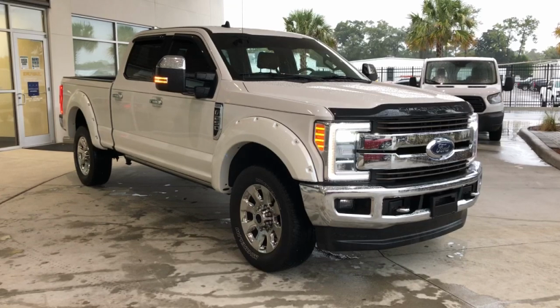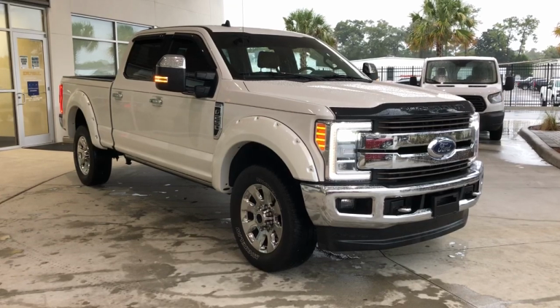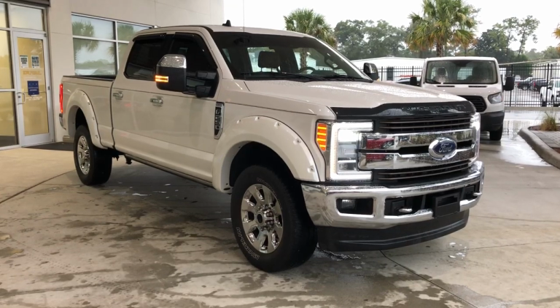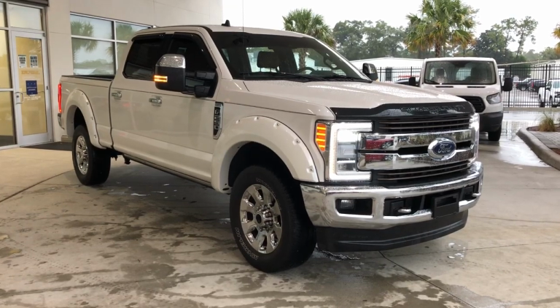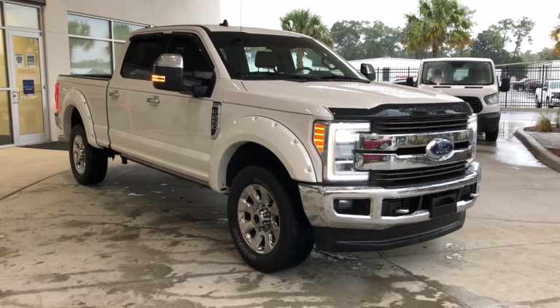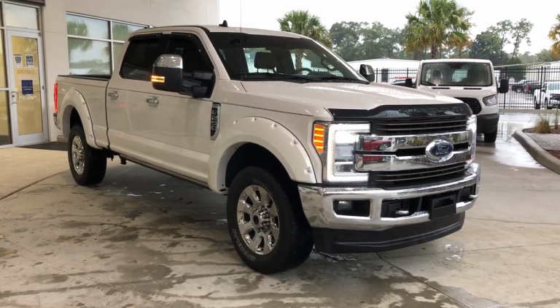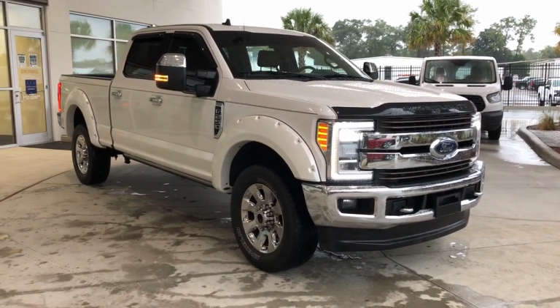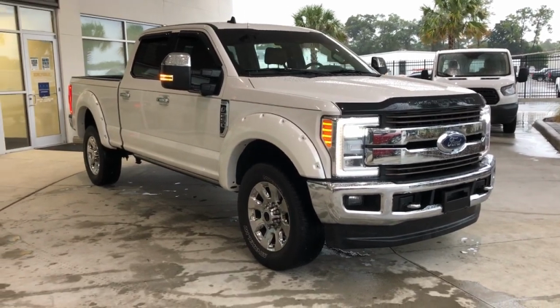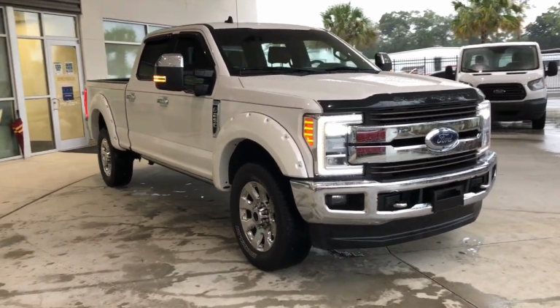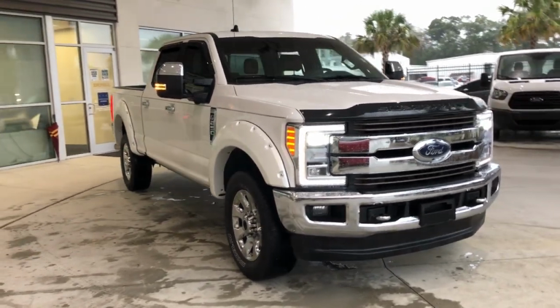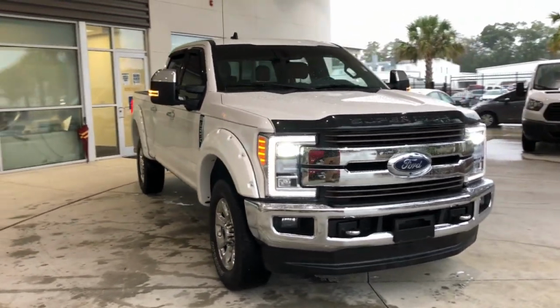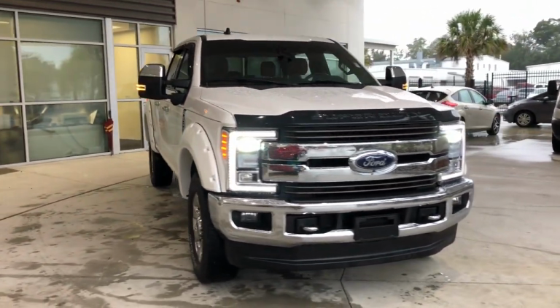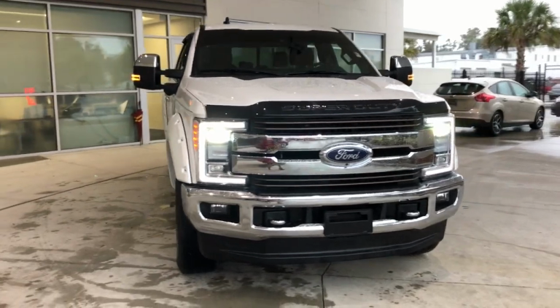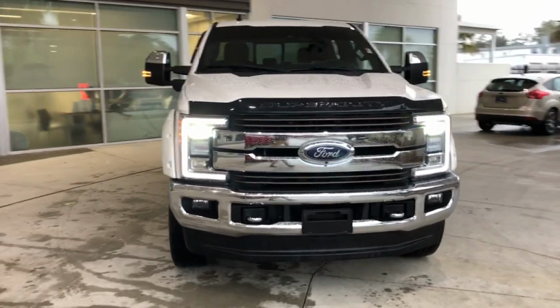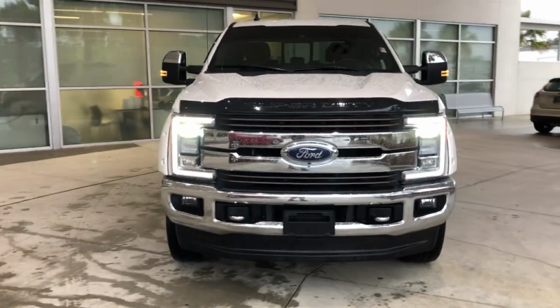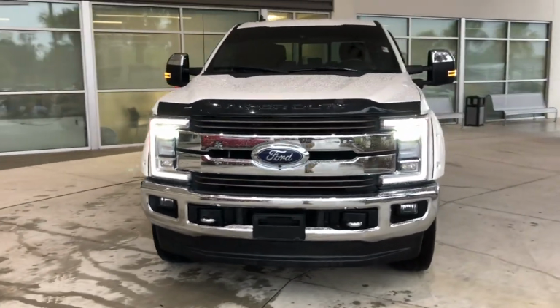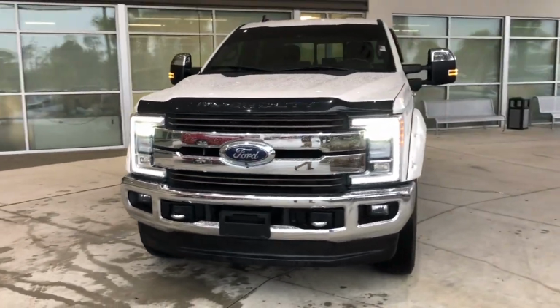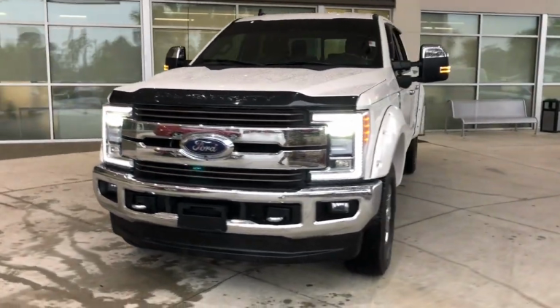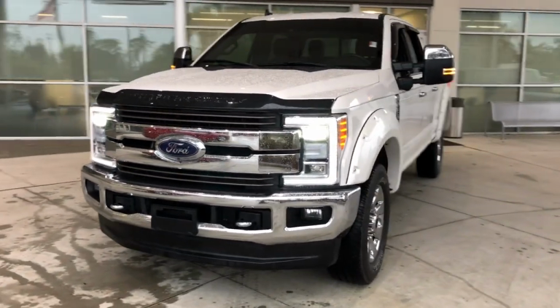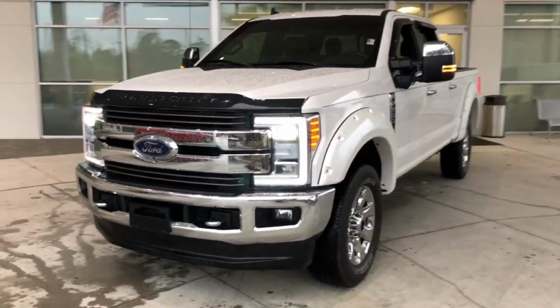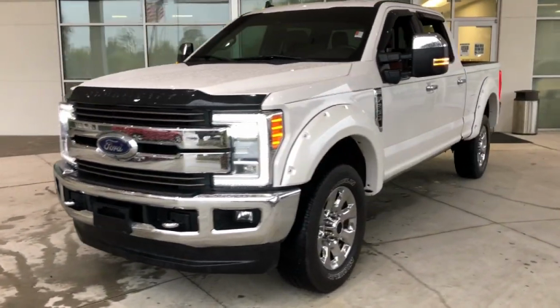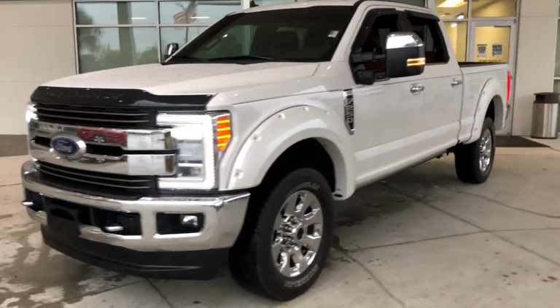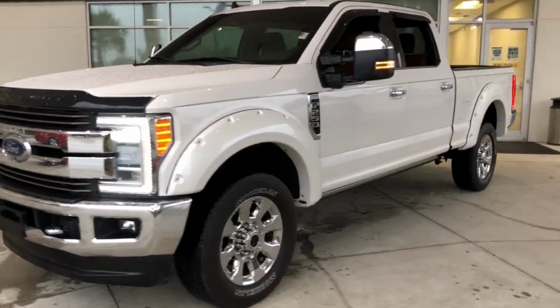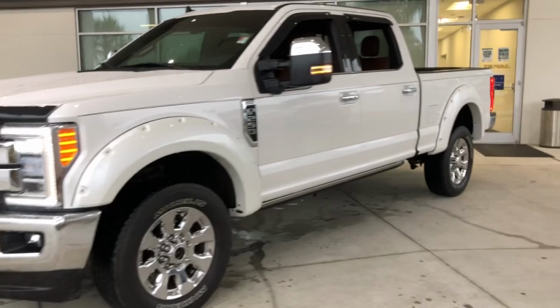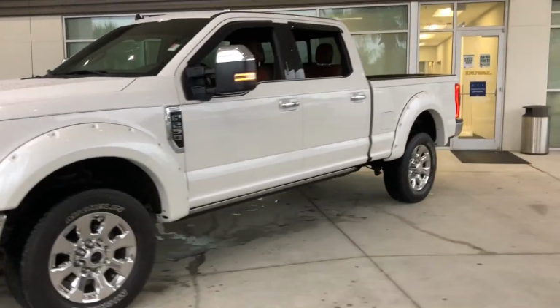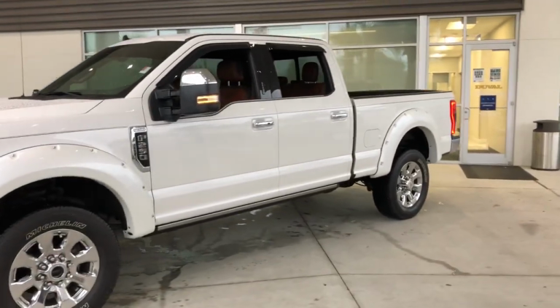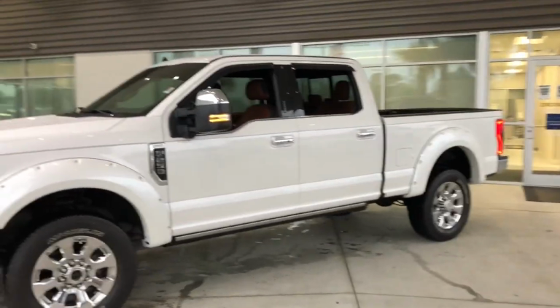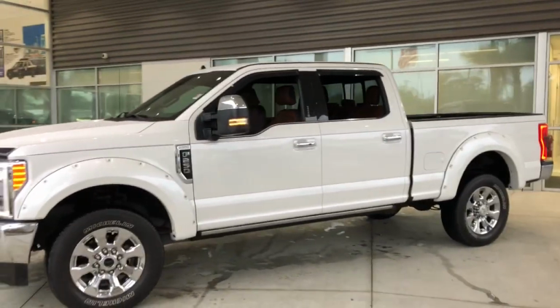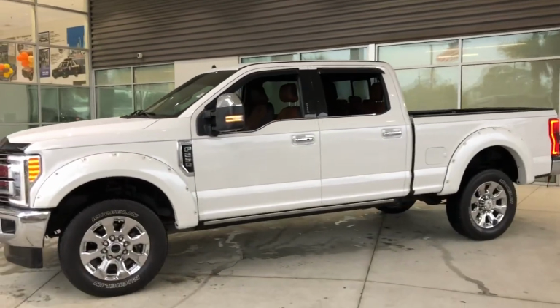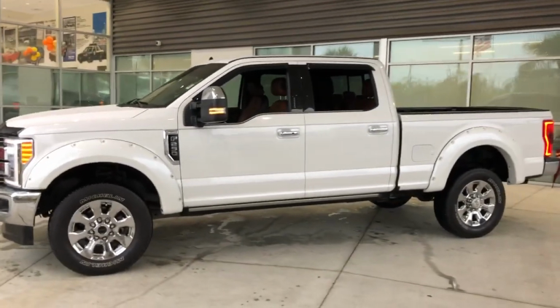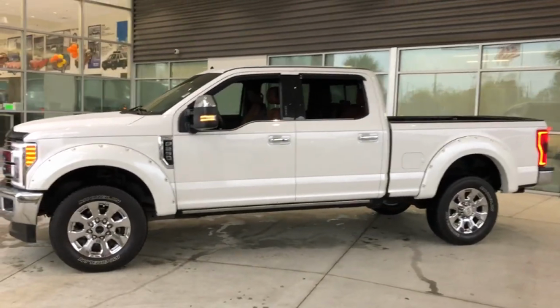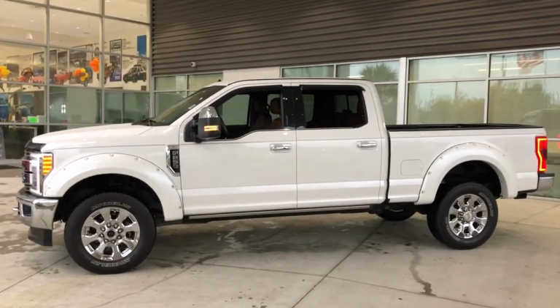Introducing the 2019 Ford F-250. This vehicle is an outstanding buy with fewer than 70,000 miles on the odometer. Take on tough jobs with confidence in this fully capable F-250.